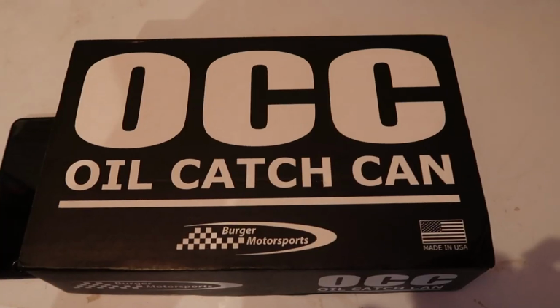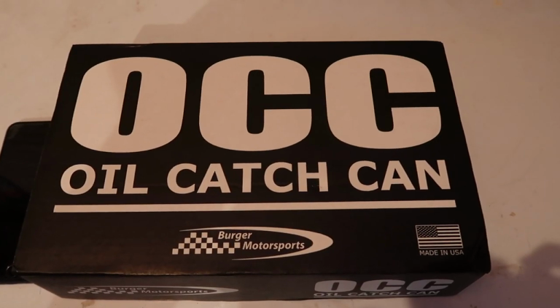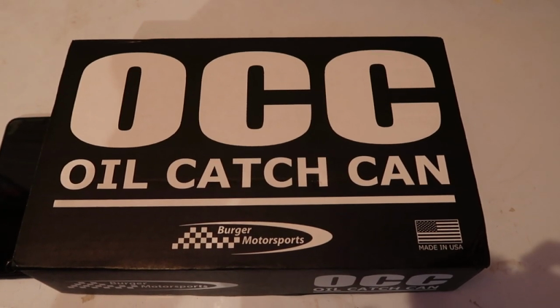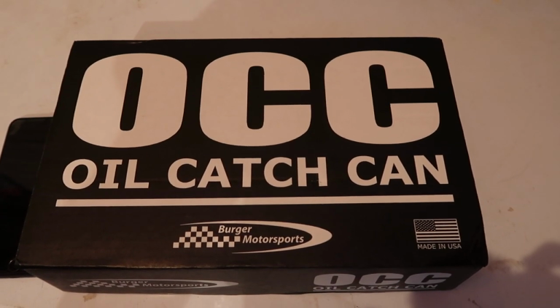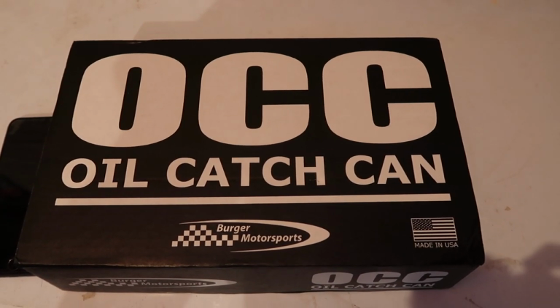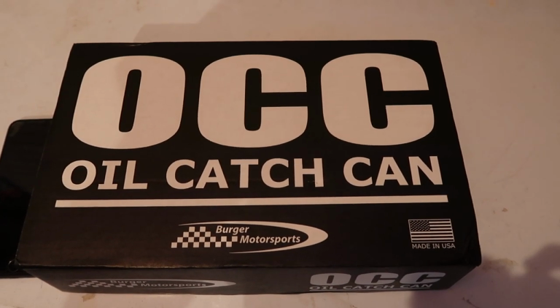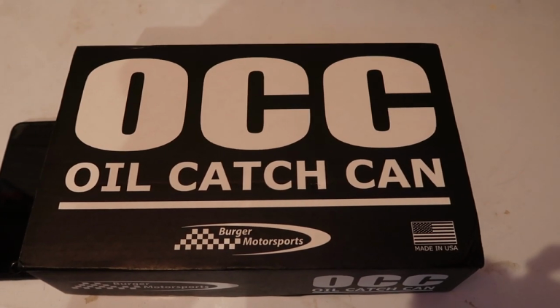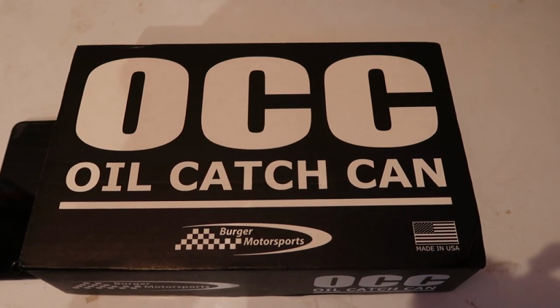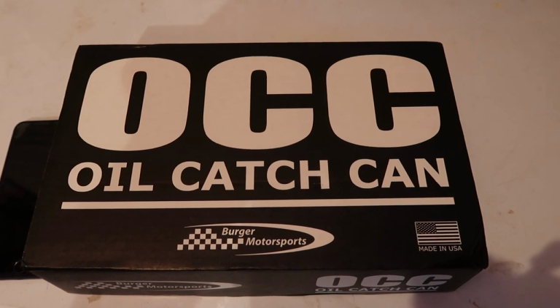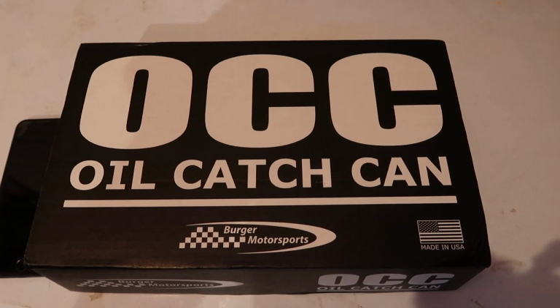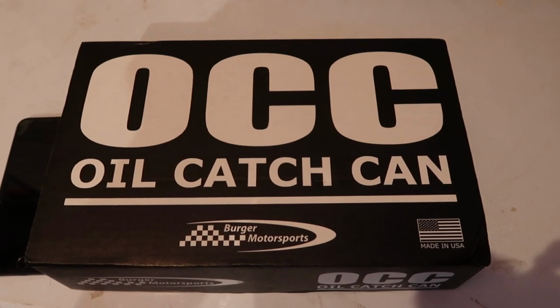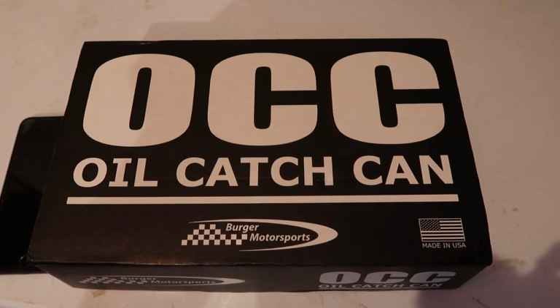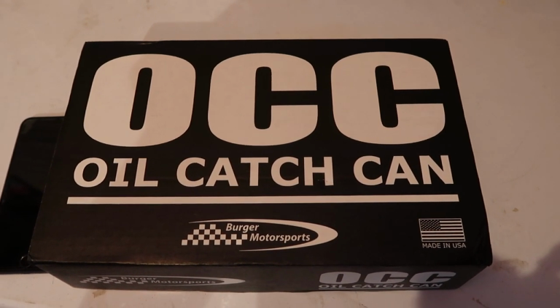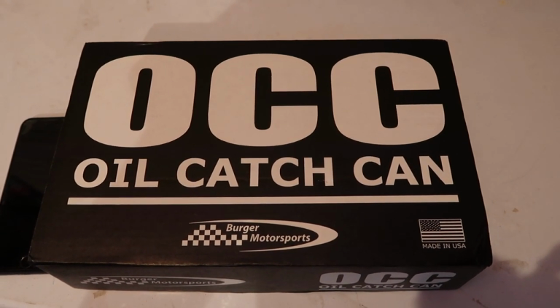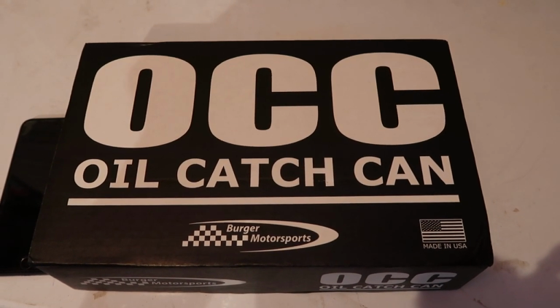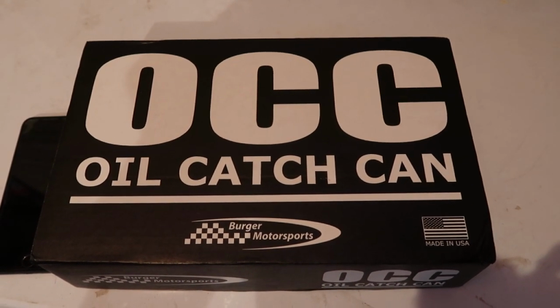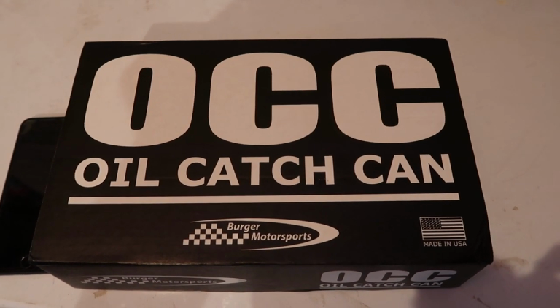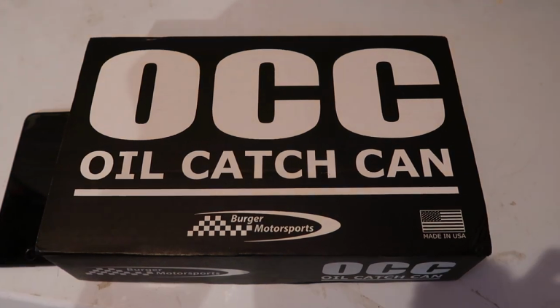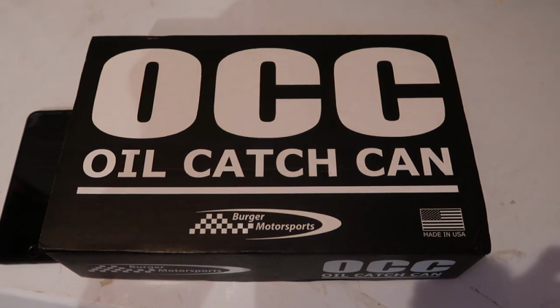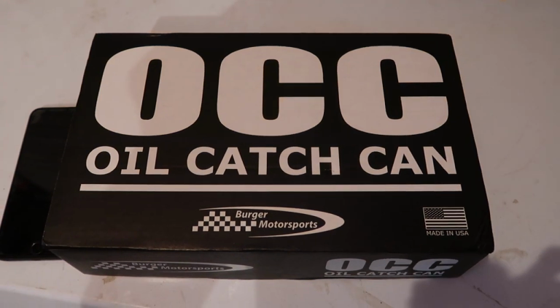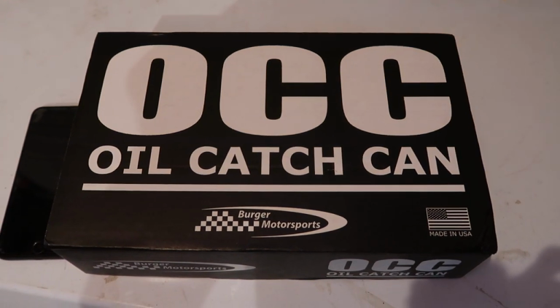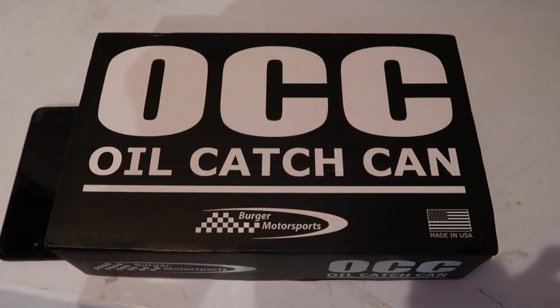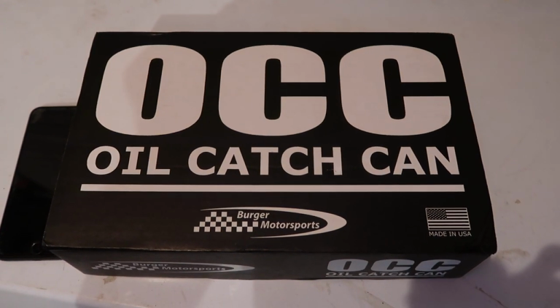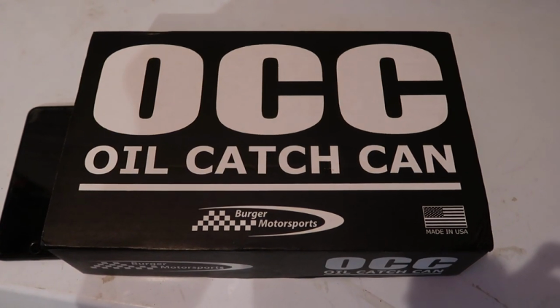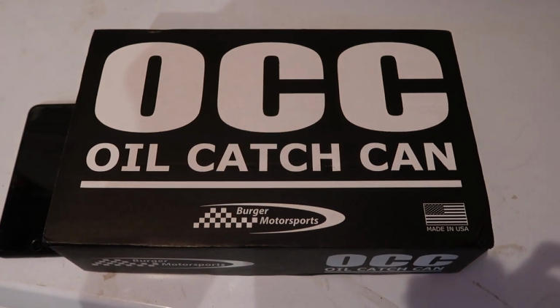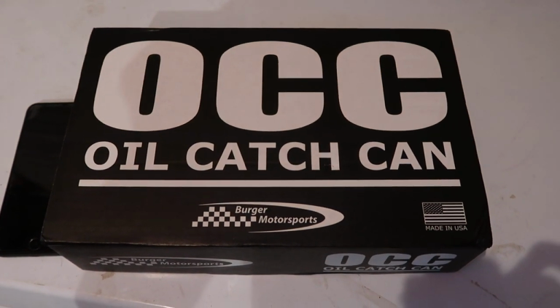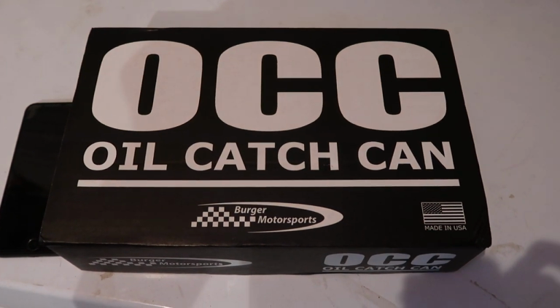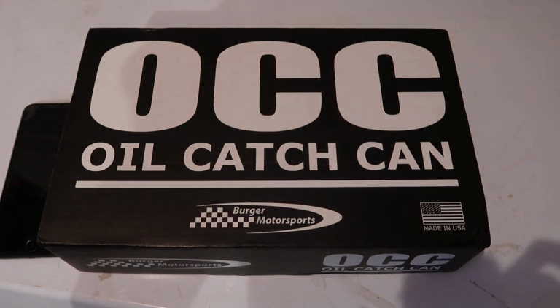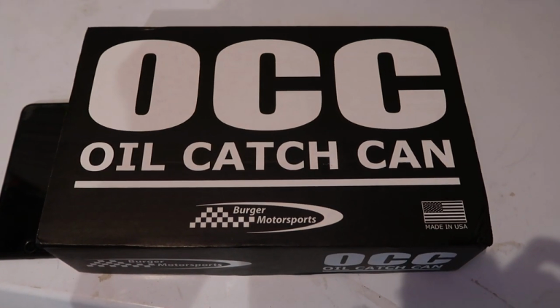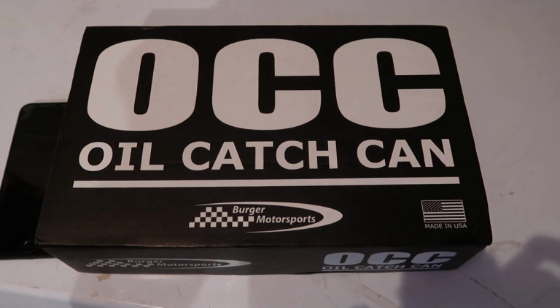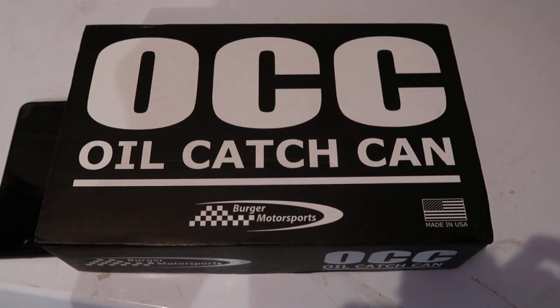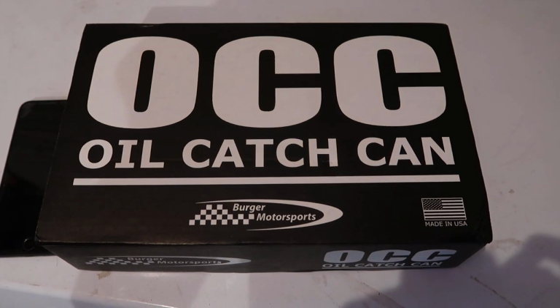I bought this one from Berger. It ran me about $215 shipped. It had pretty good reviews, so we'll install it and we'll go from there.